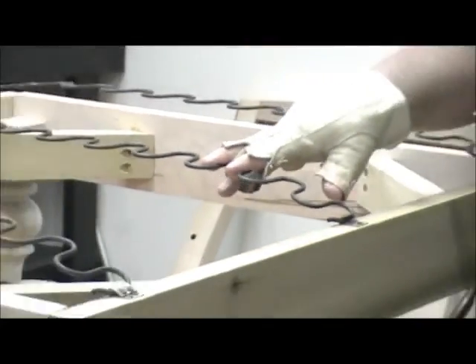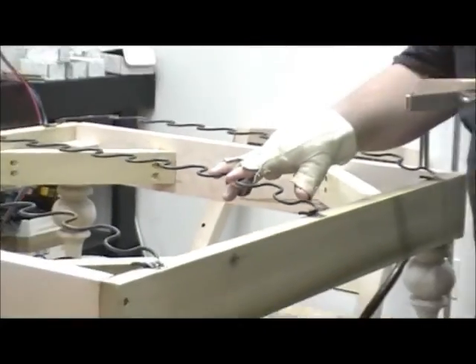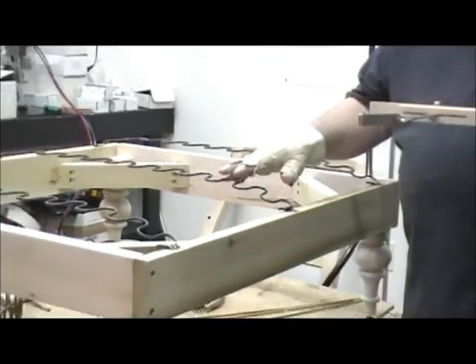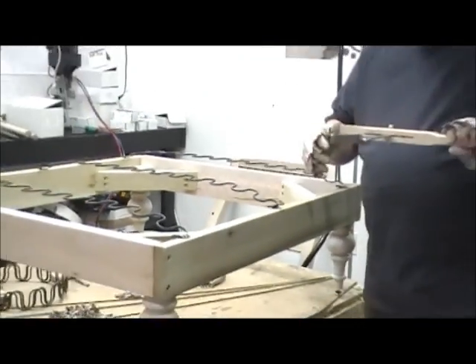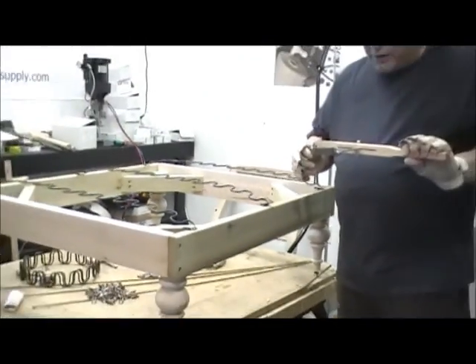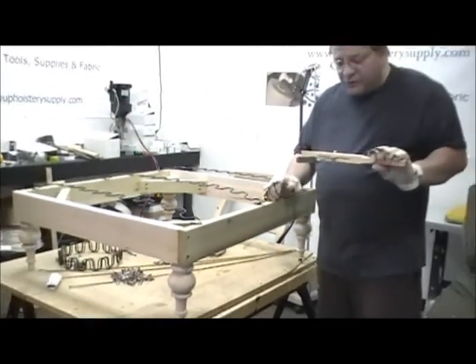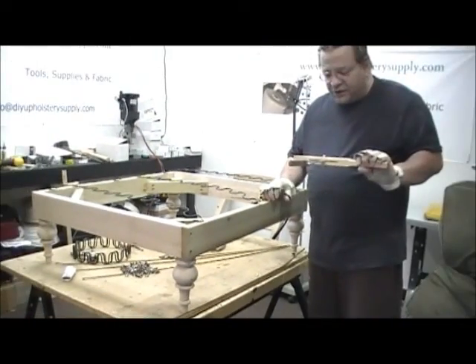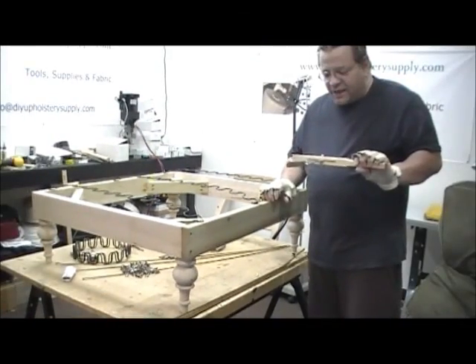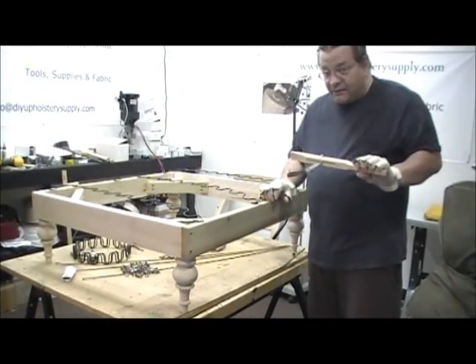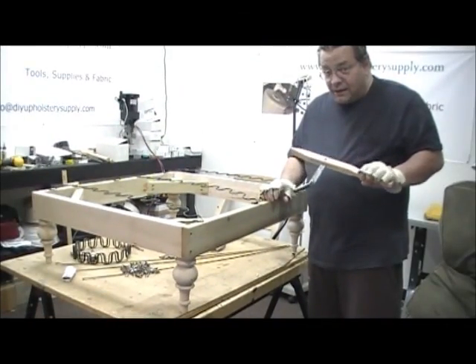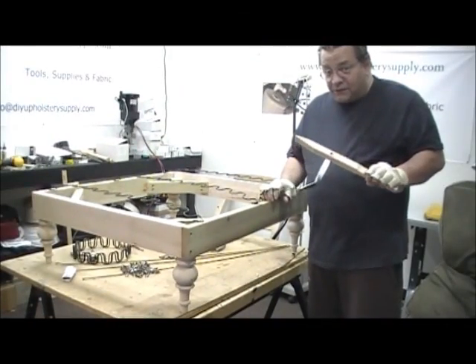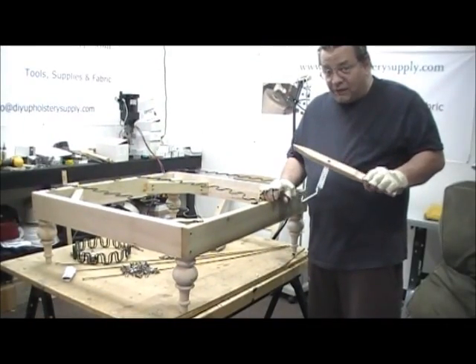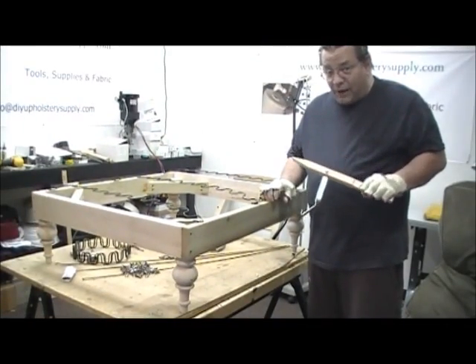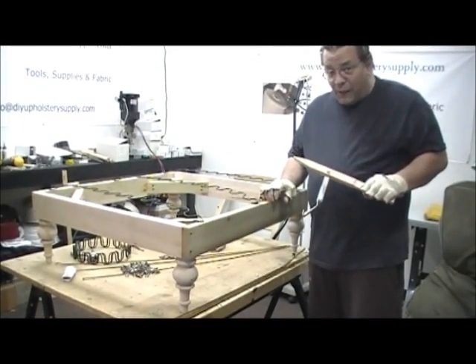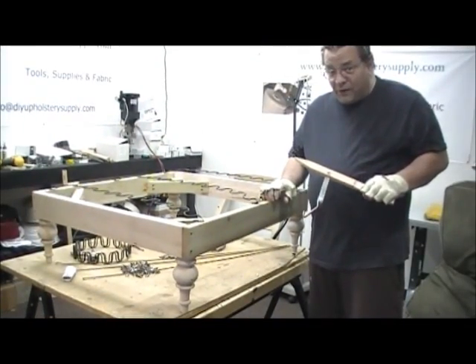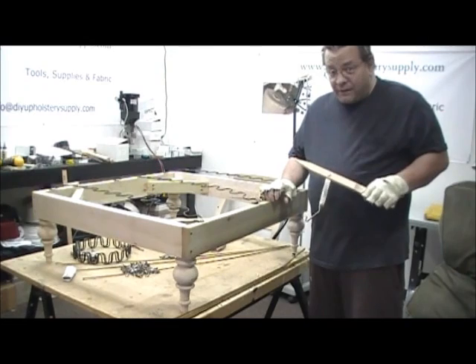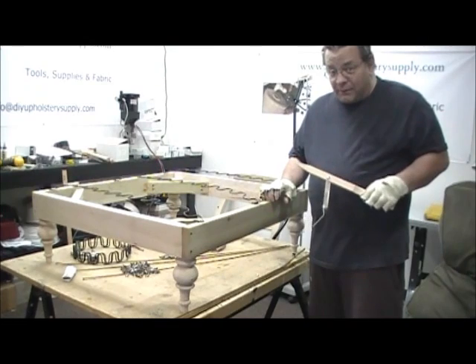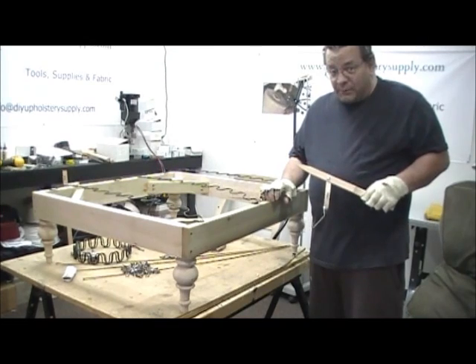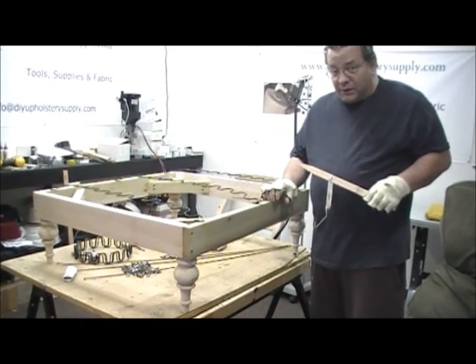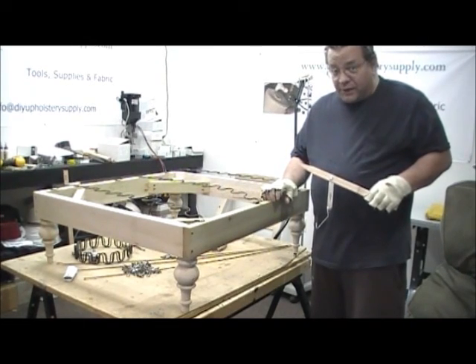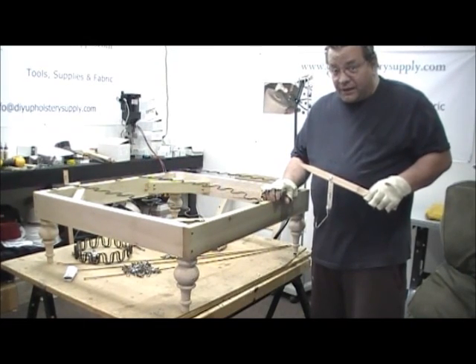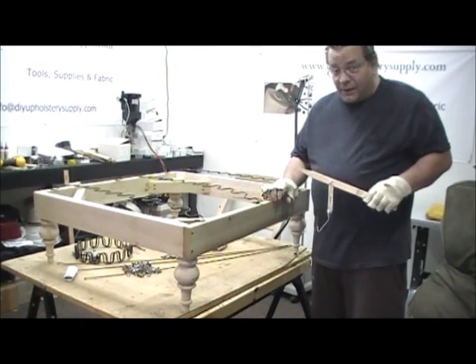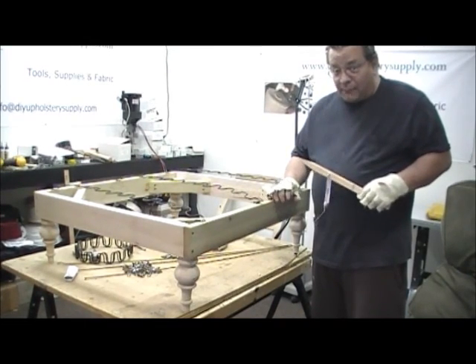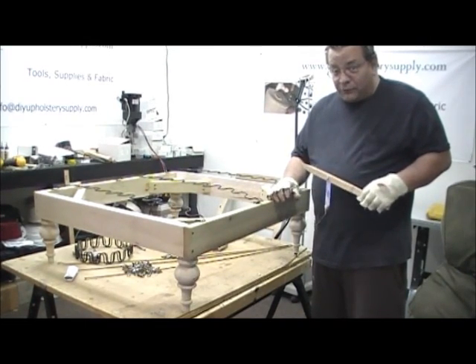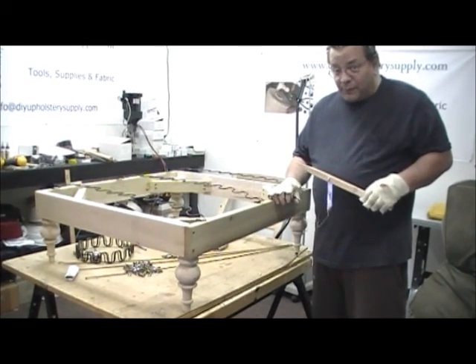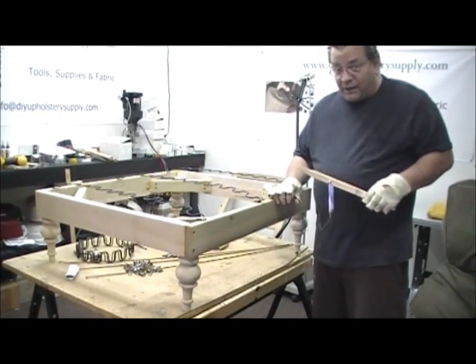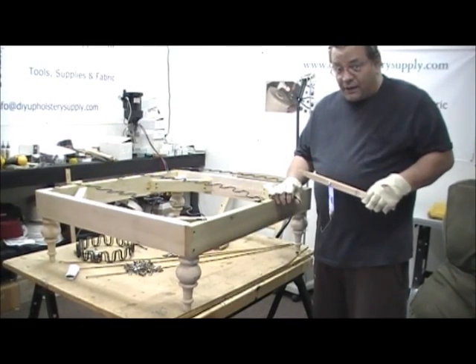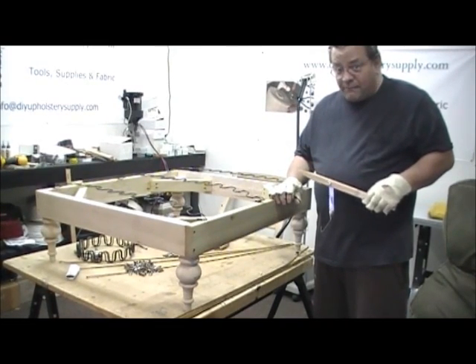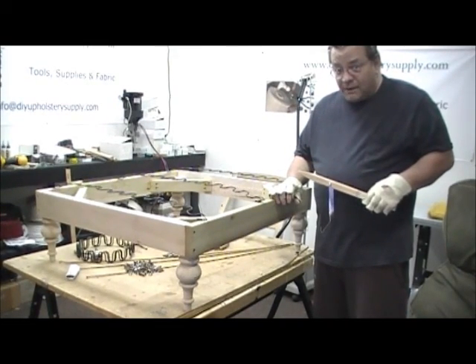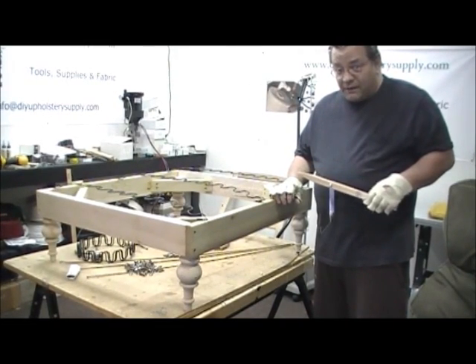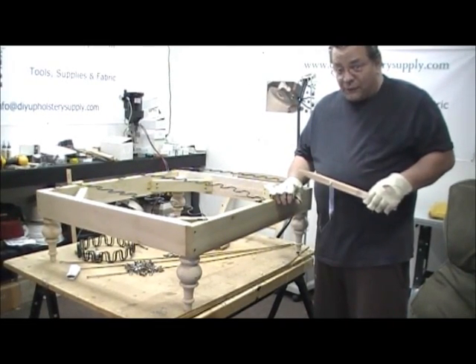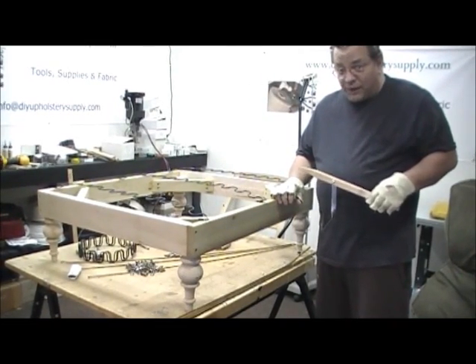The part number is 268. It's available on our website at www.diyupholsterysupply.com. Thanks for watching.